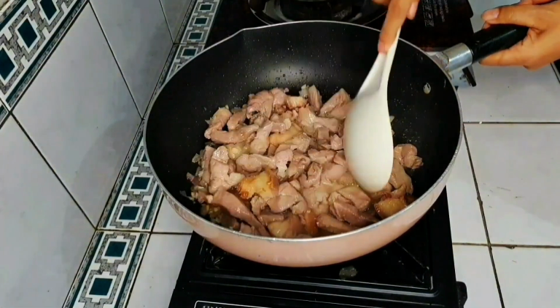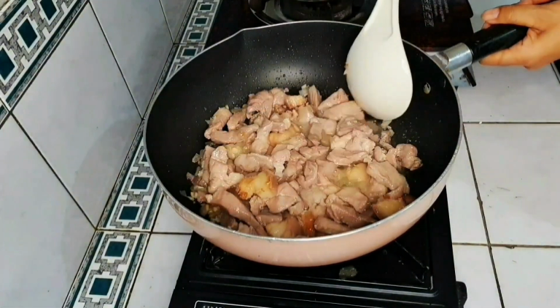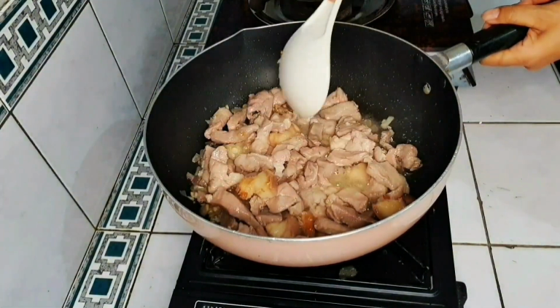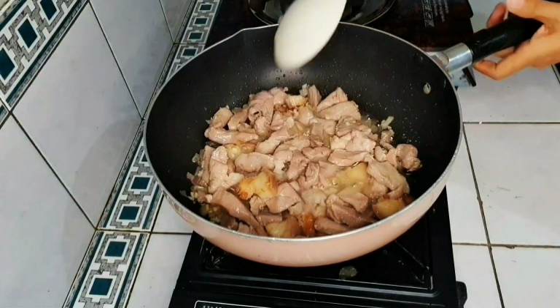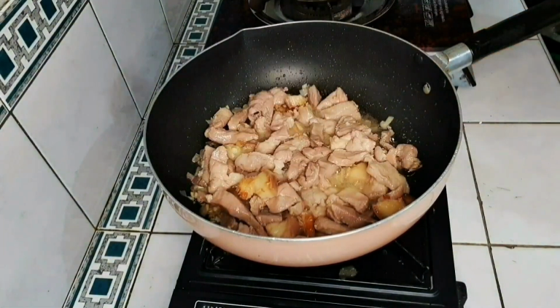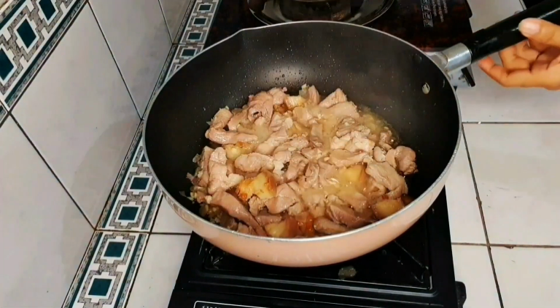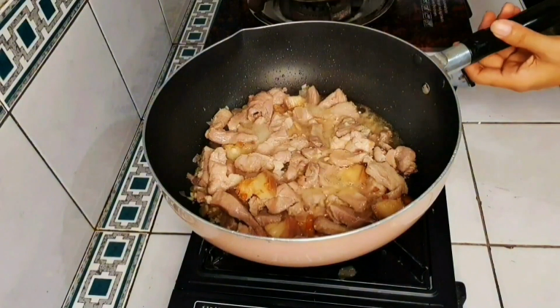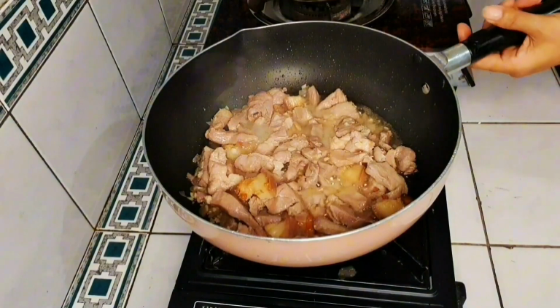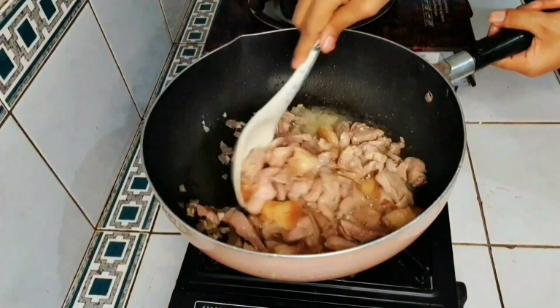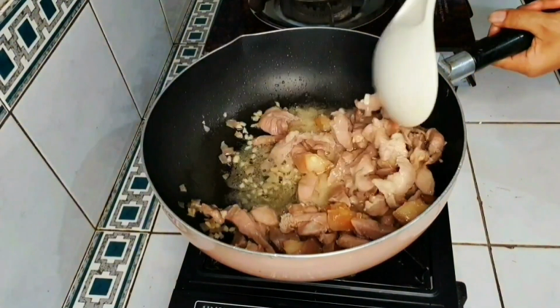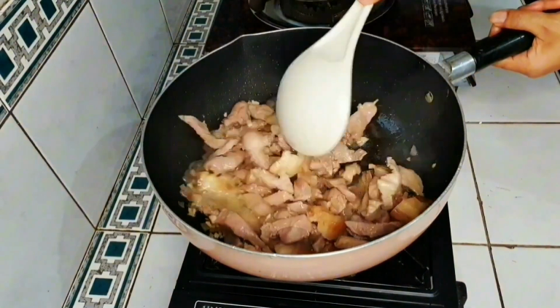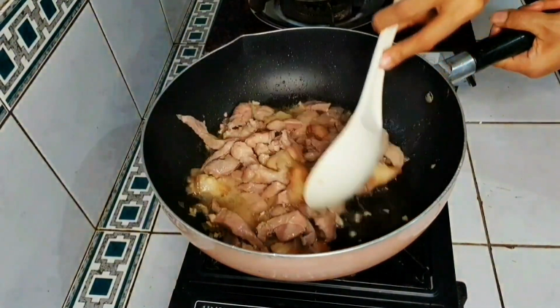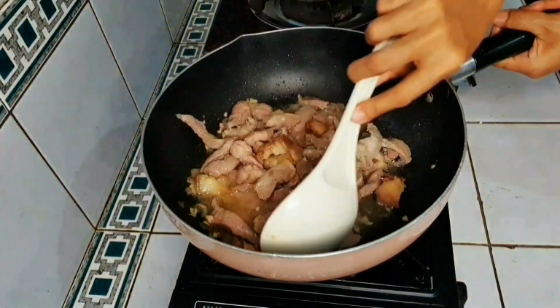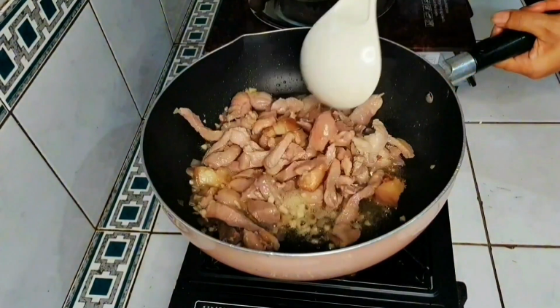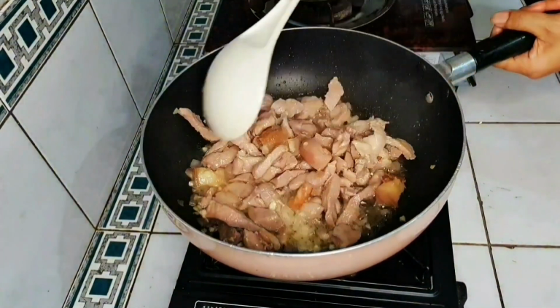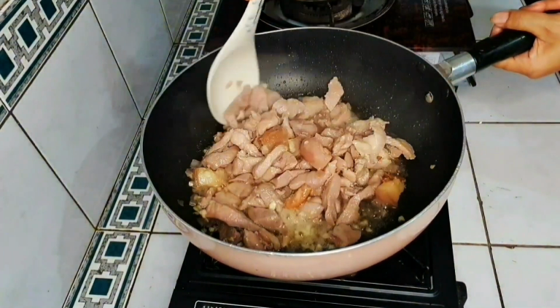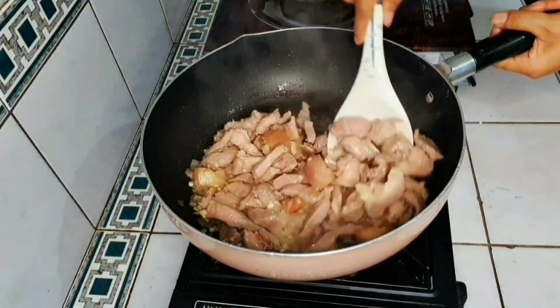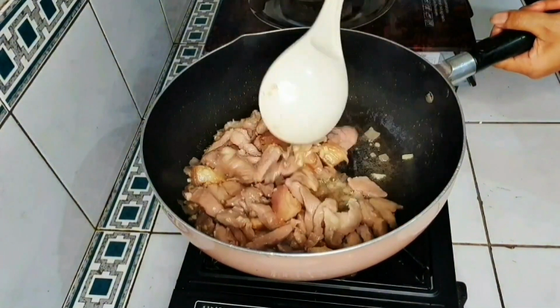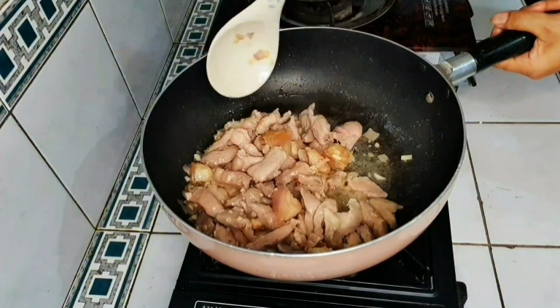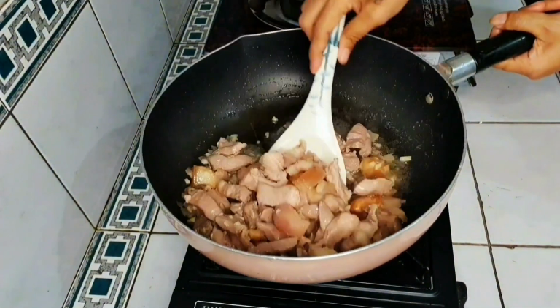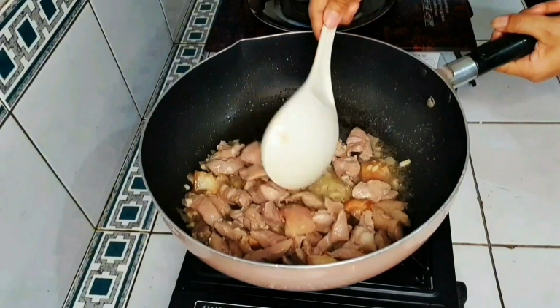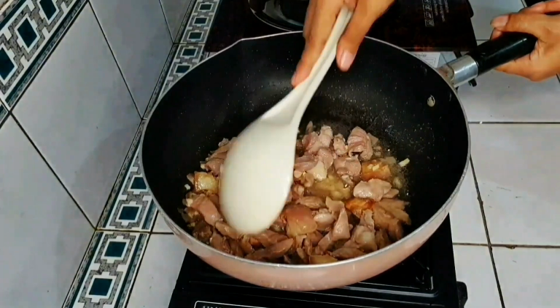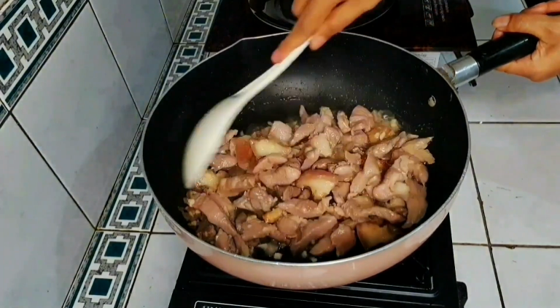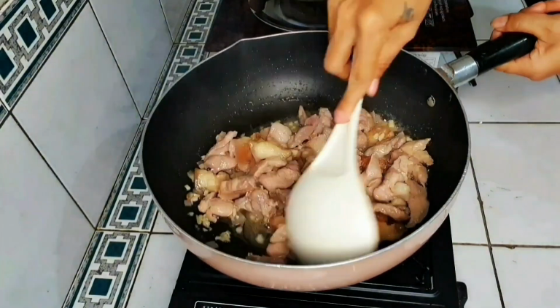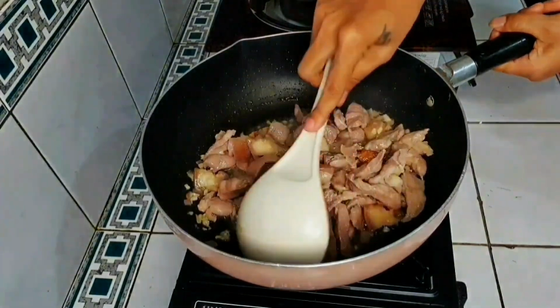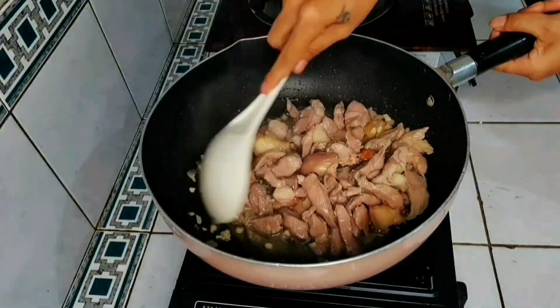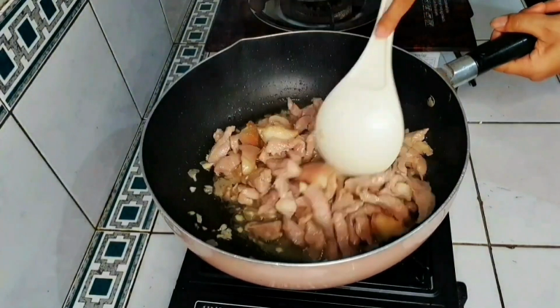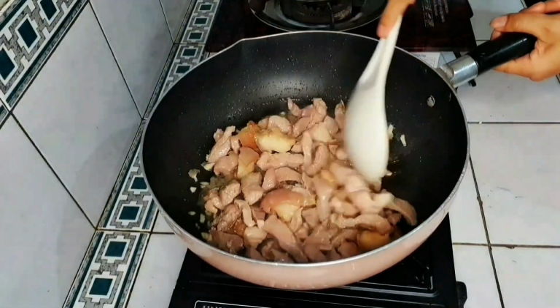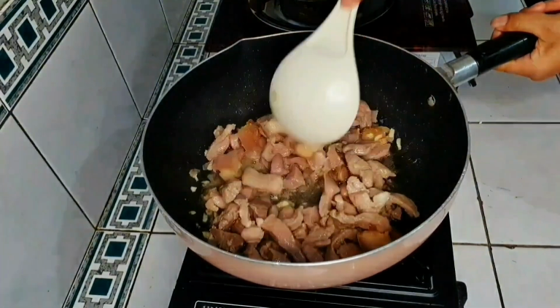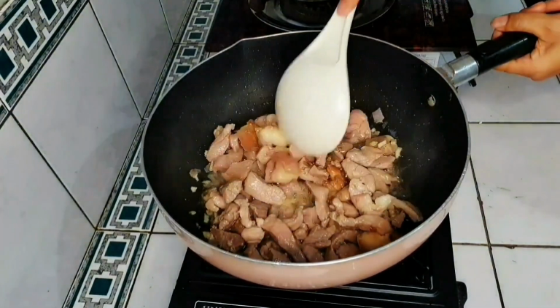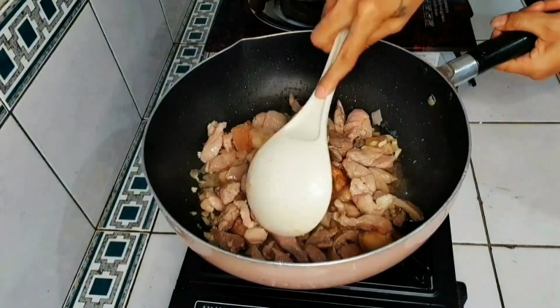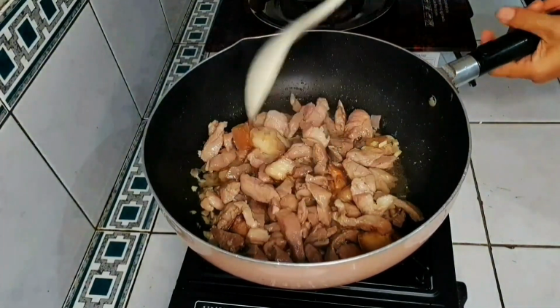Pour the sauce into the bibimbap. 2 minutes left, then 4 minutes left.